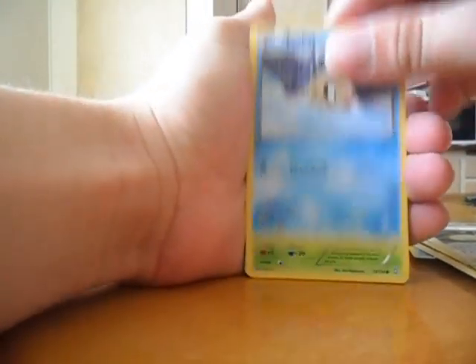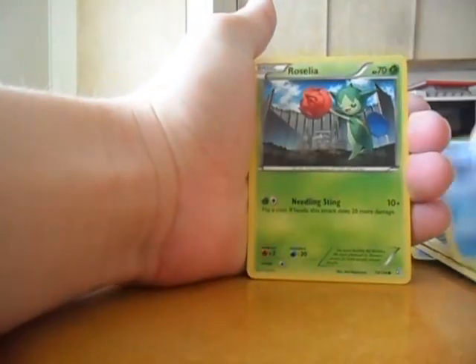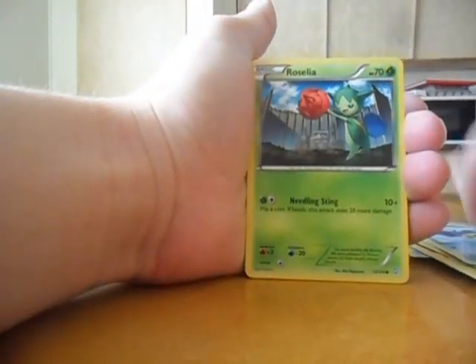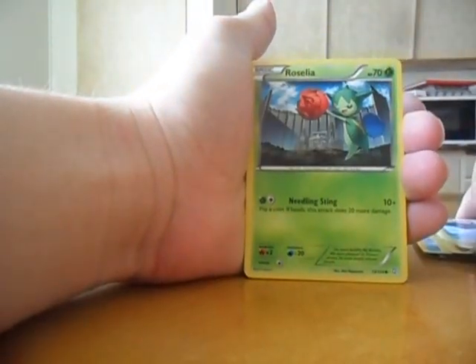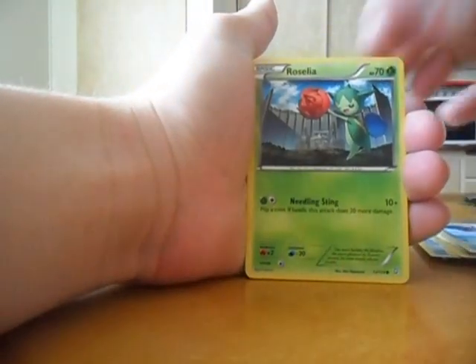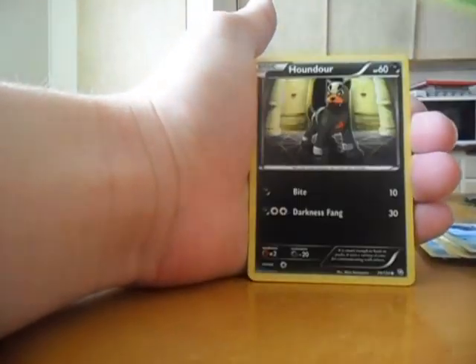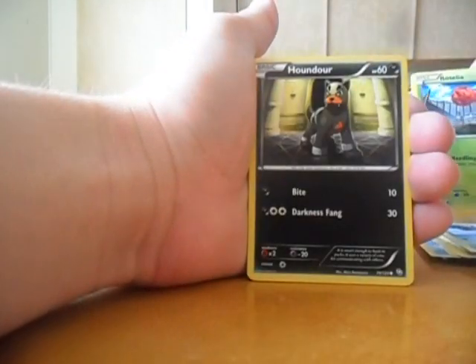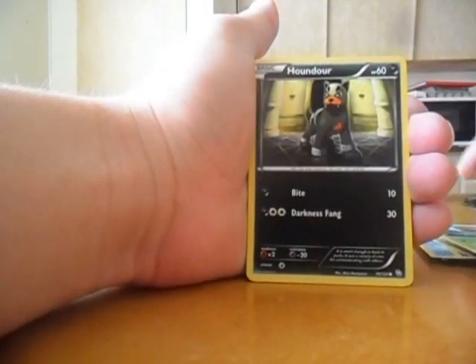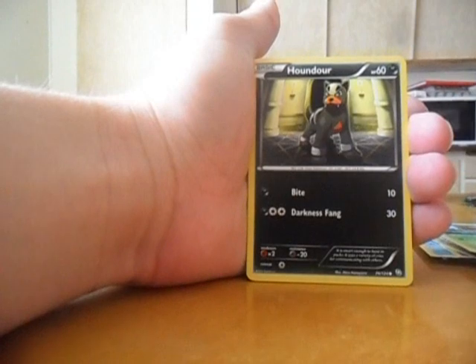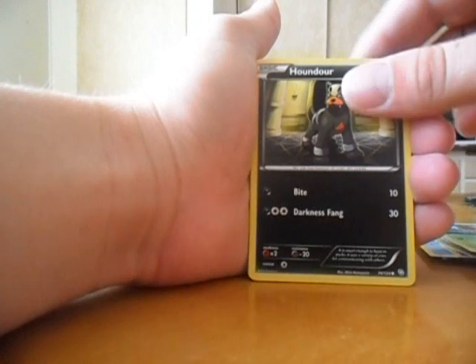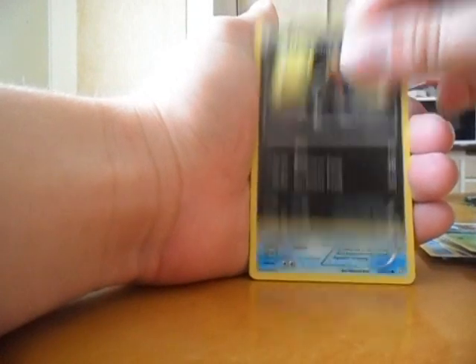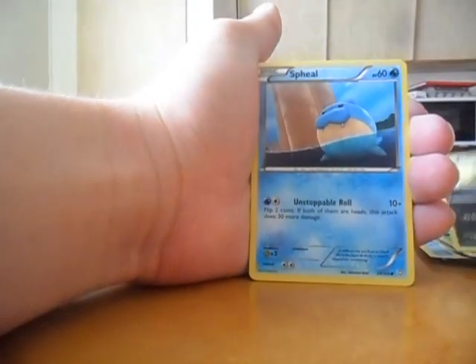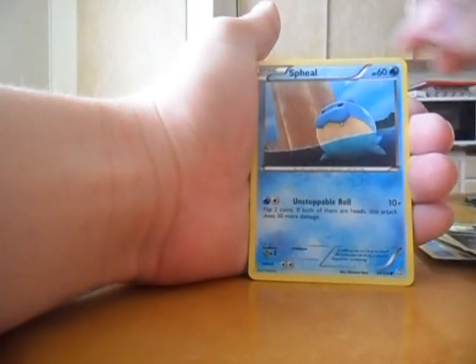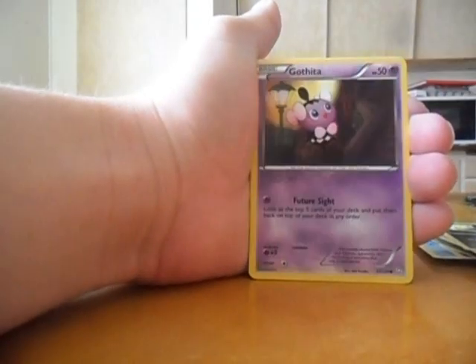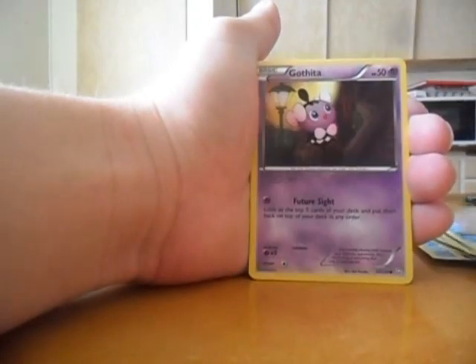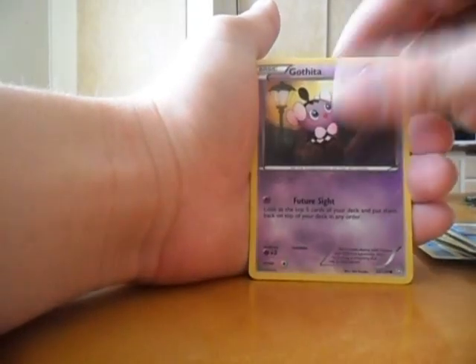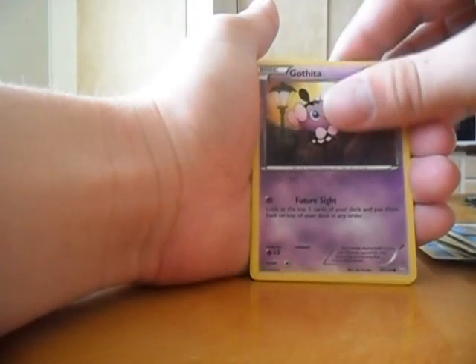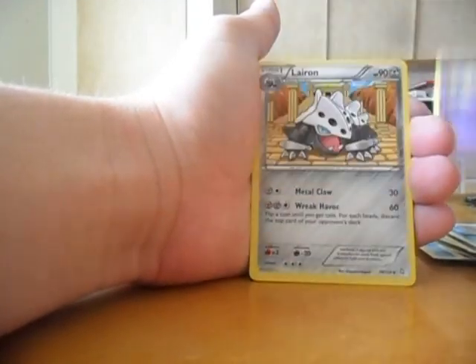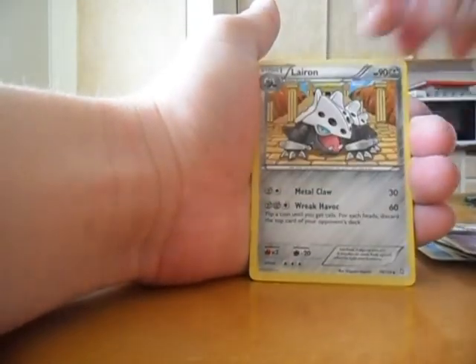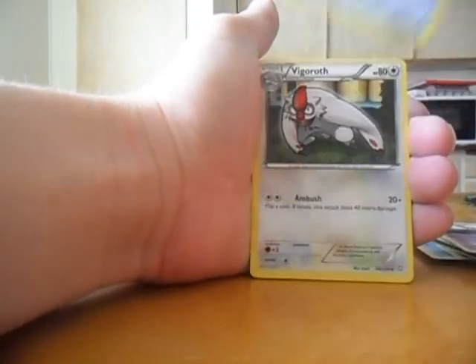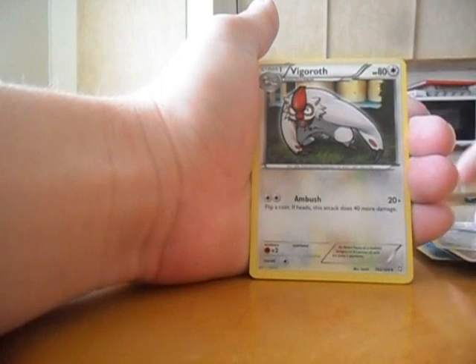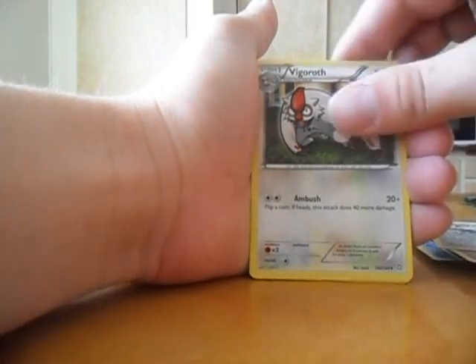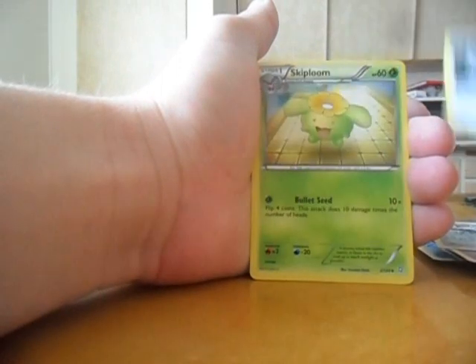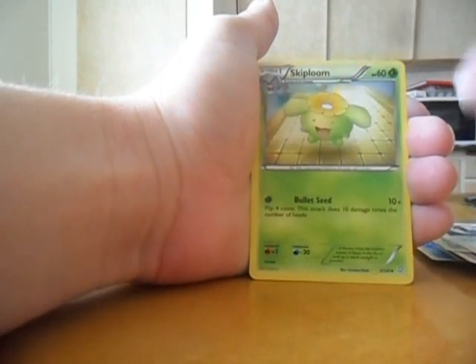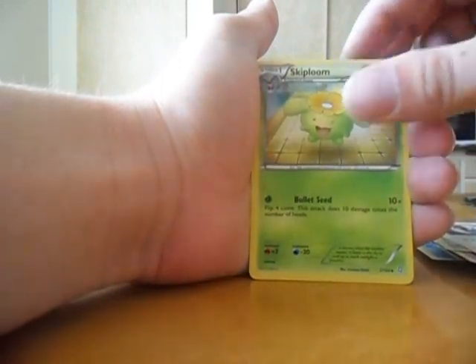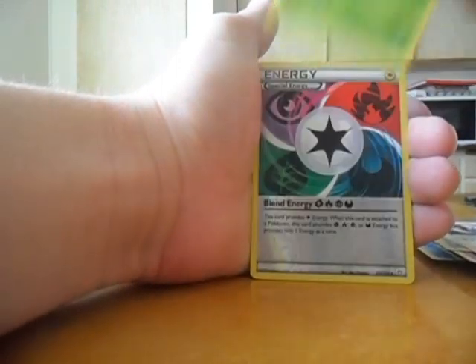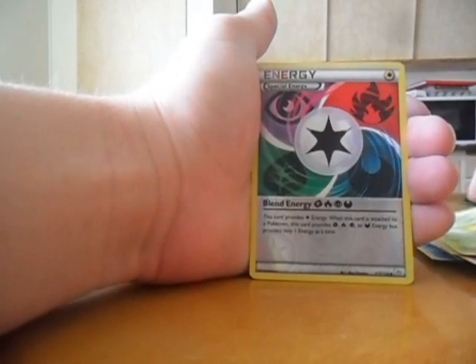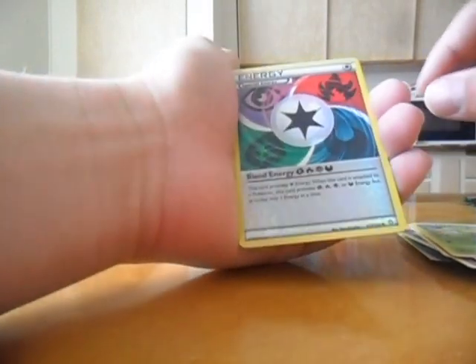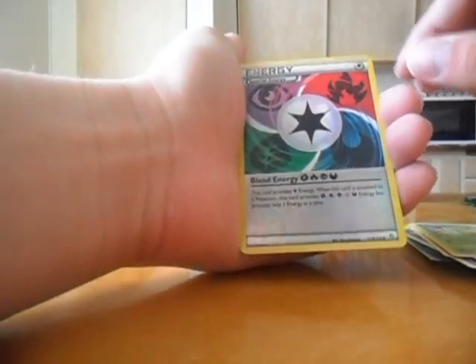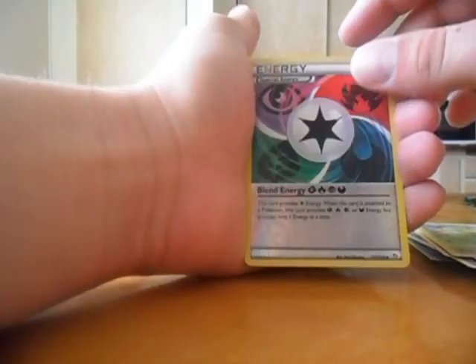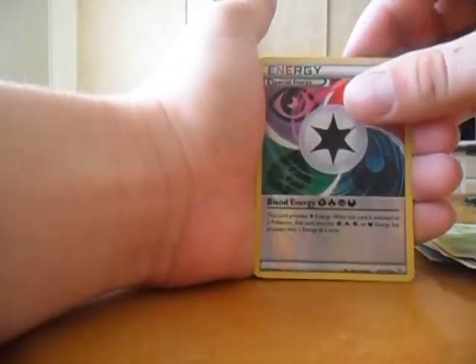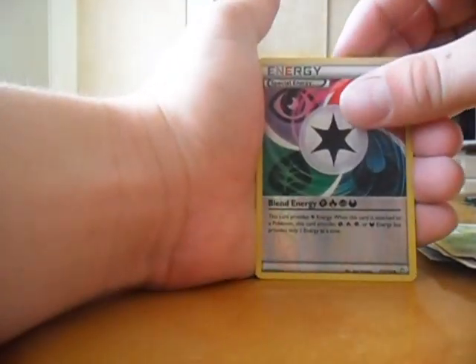Feebas, Roselia, Houndour, Spheal, Gothita, Lairon, Vigoroth, Skiploom. Reverse — Sableye, nice.